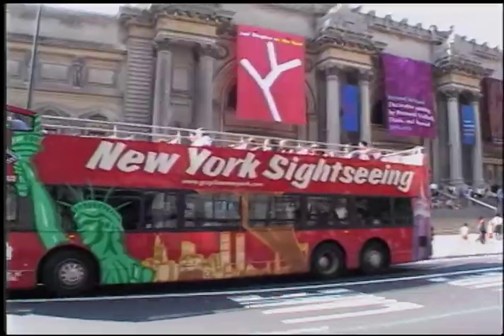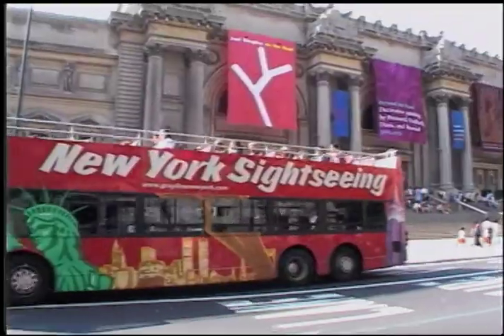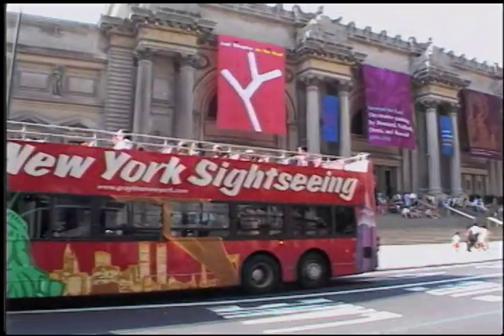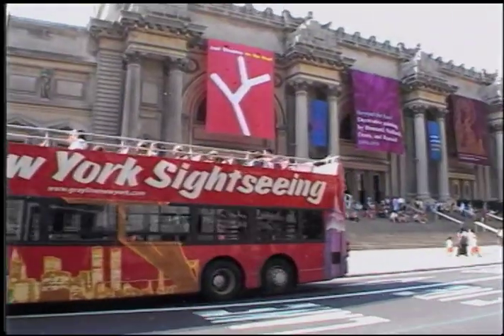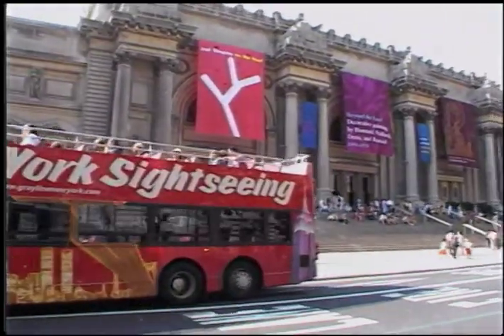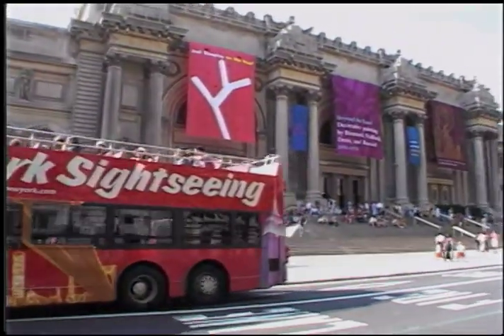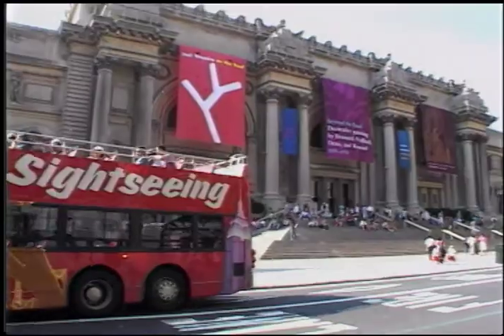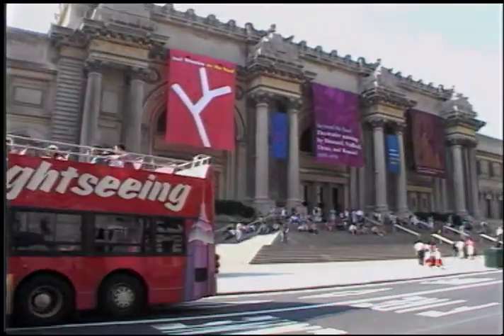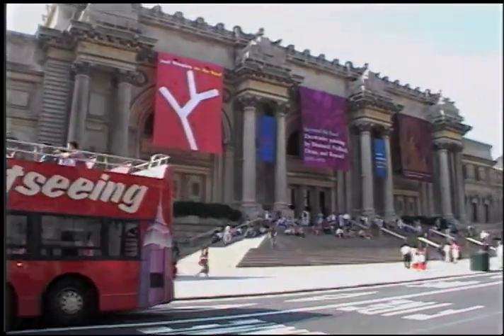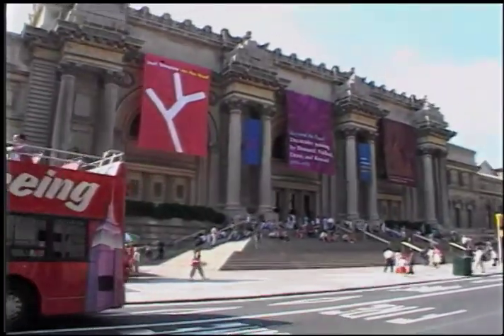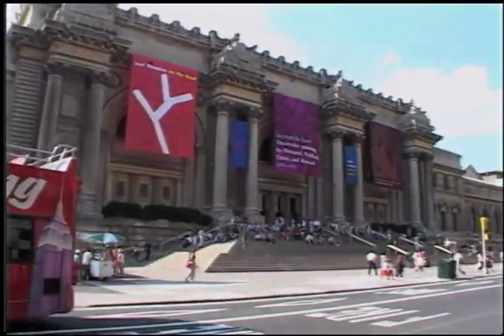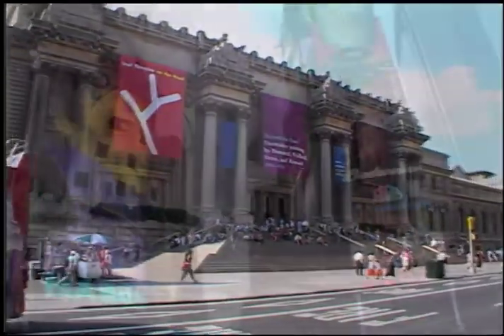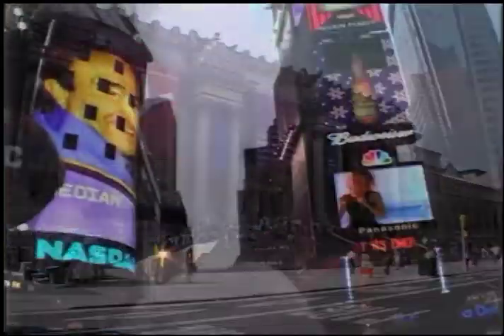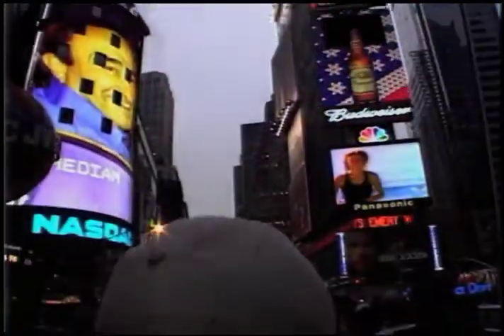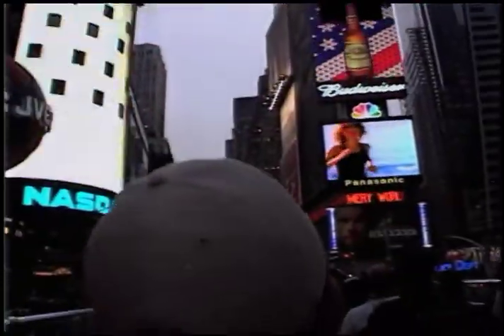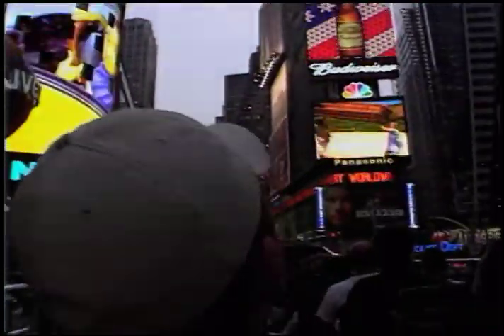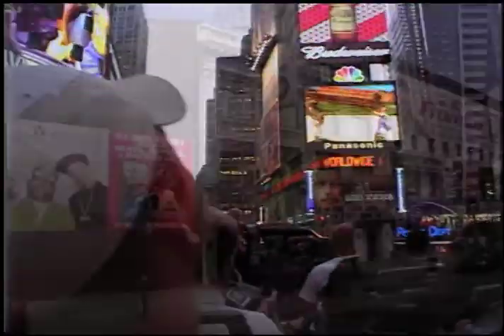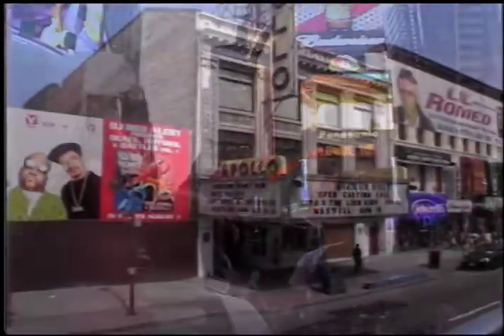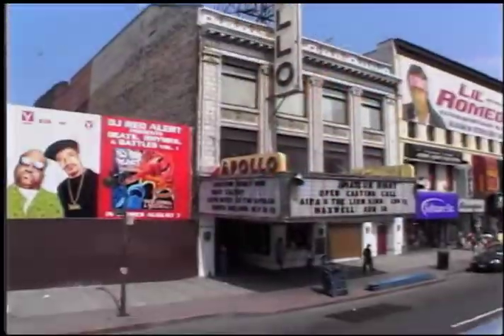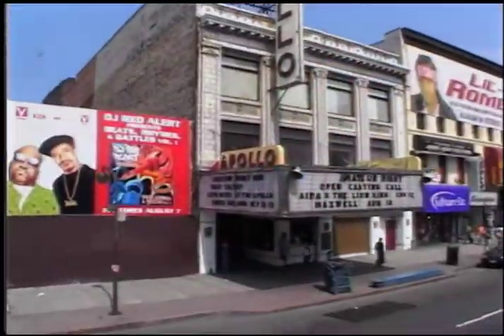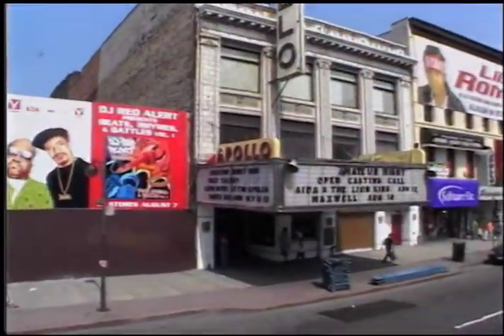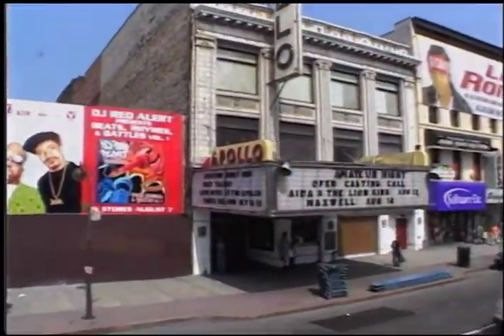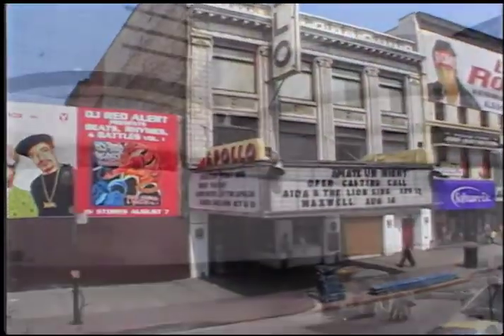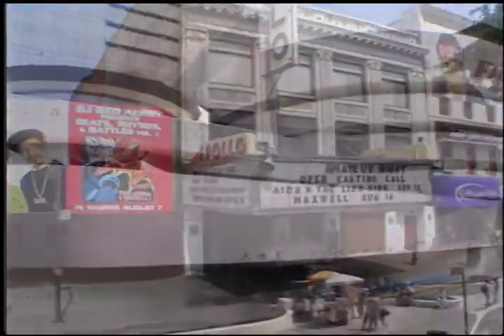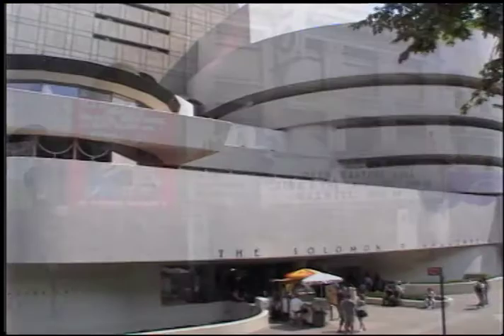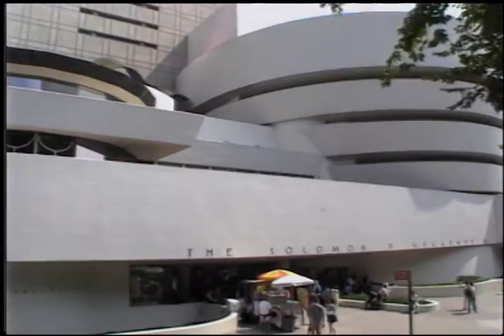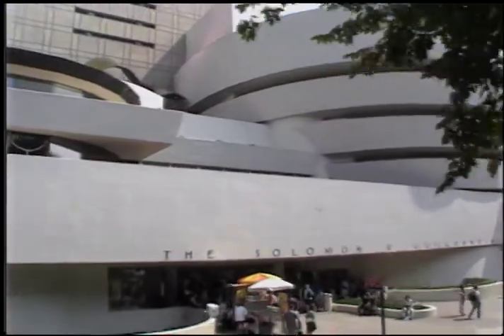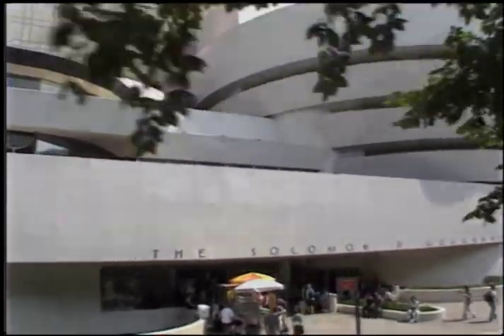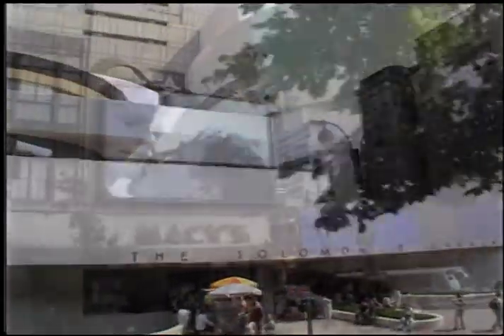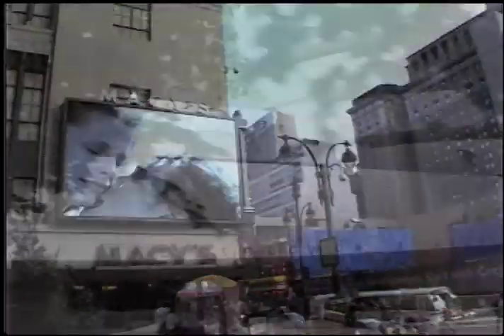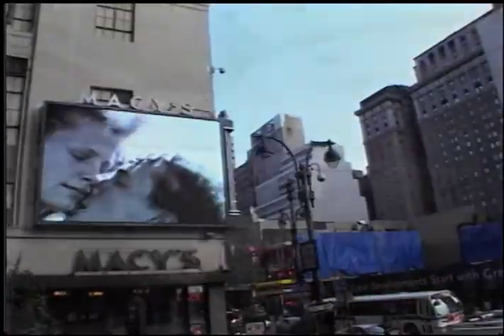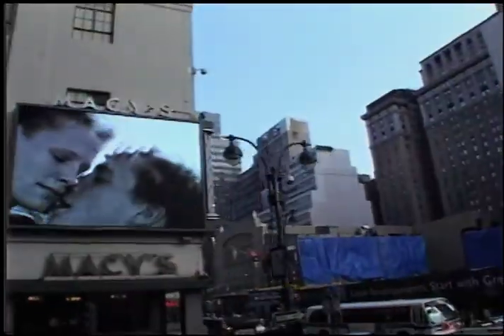See every major sightseeing attraction in Manhattan — from uptown Harlem, the Museum Mile and Fifth Avenue shops,